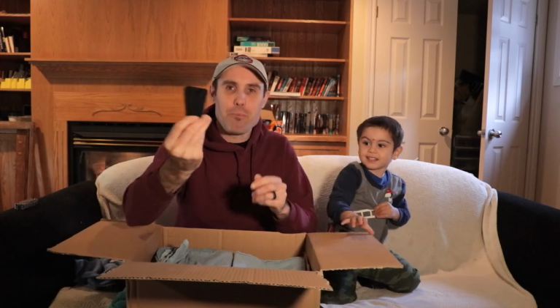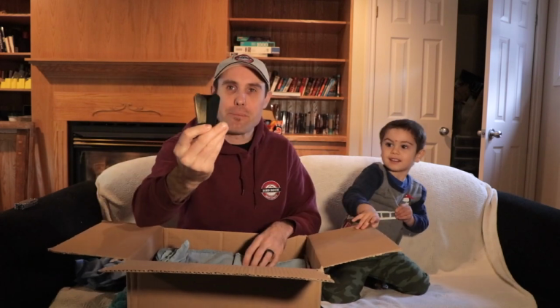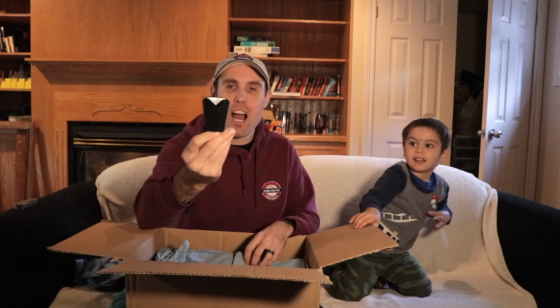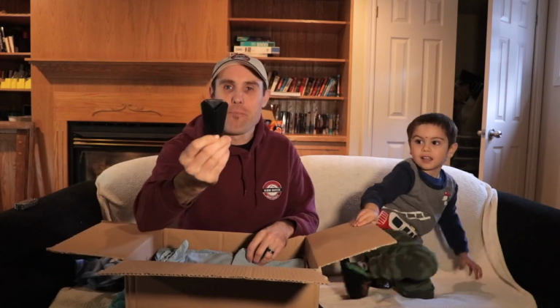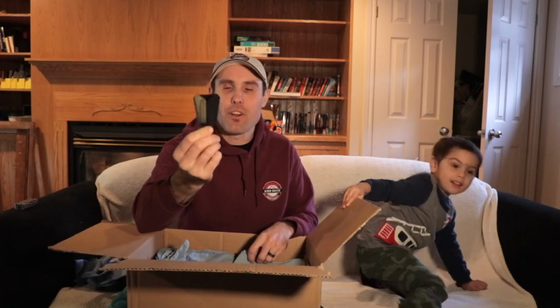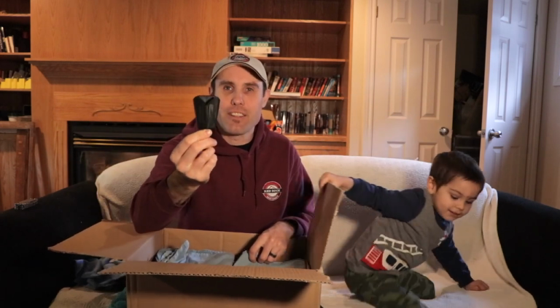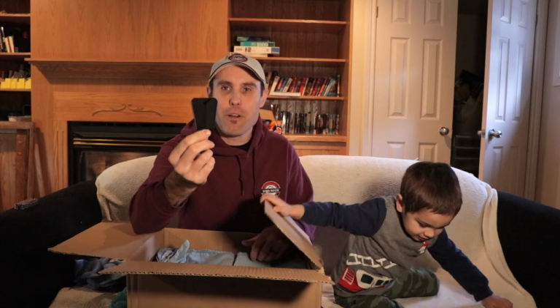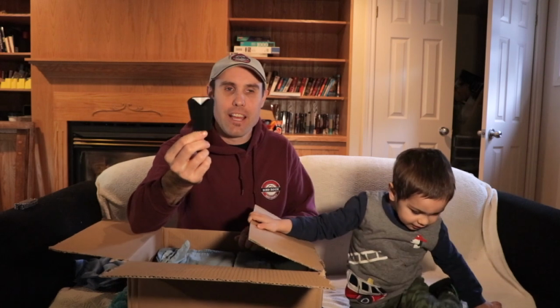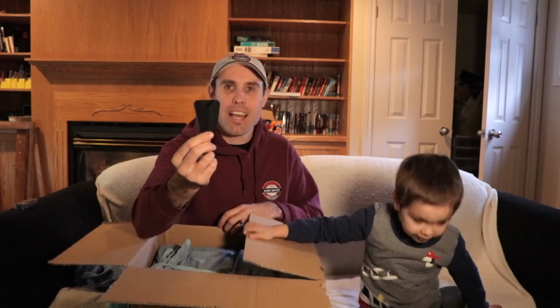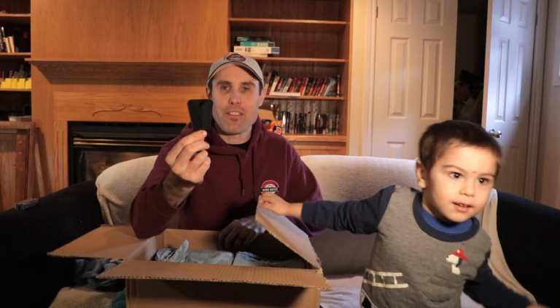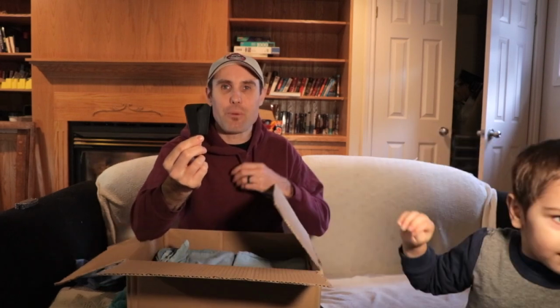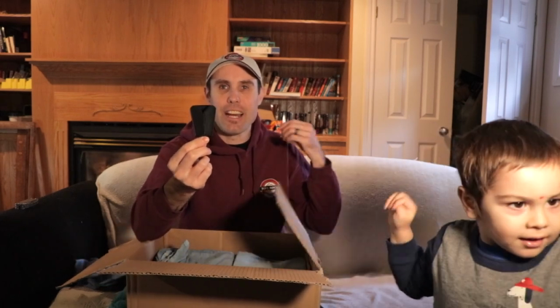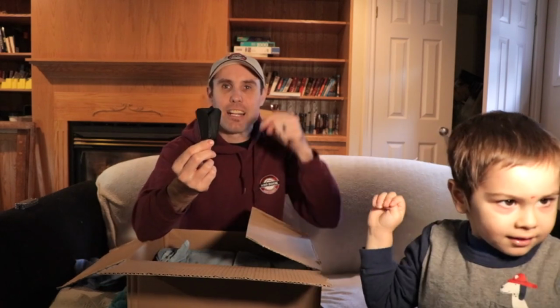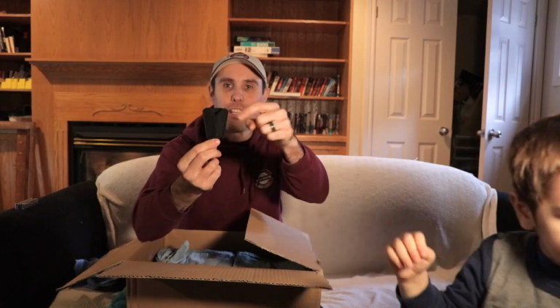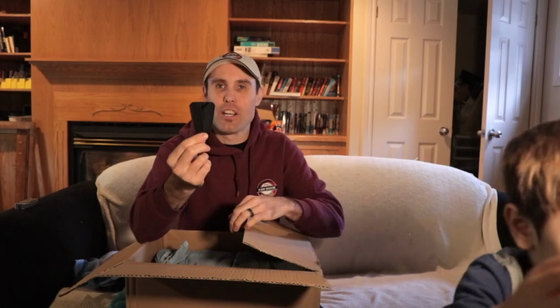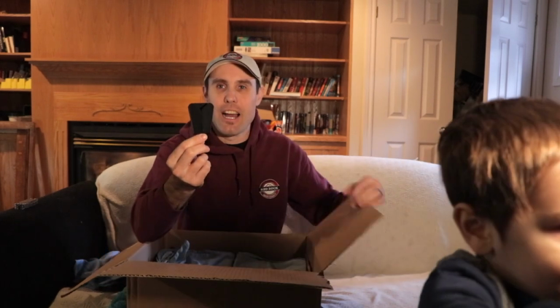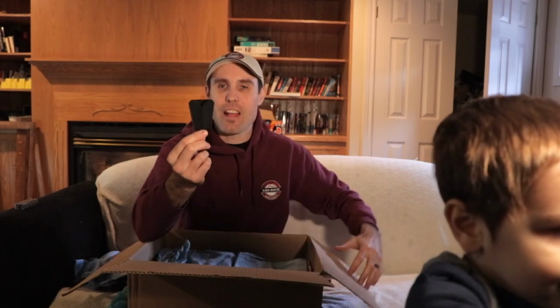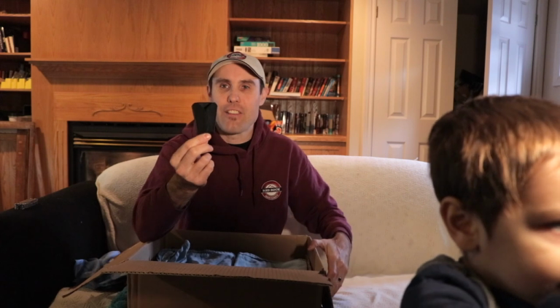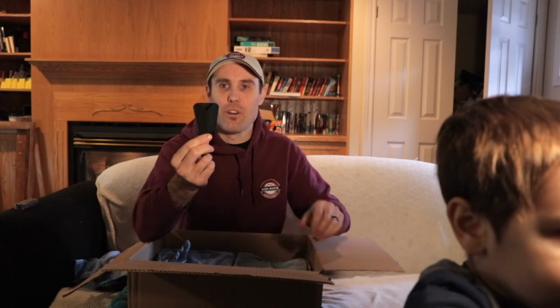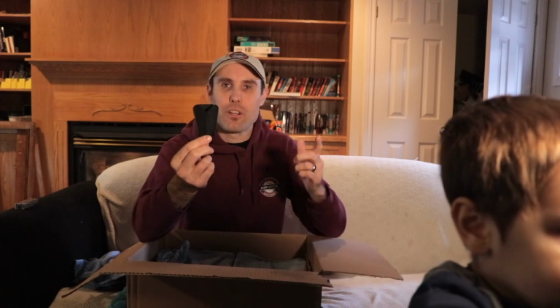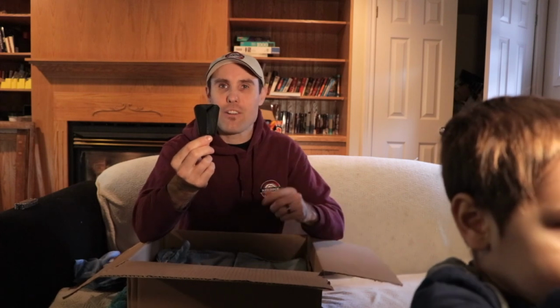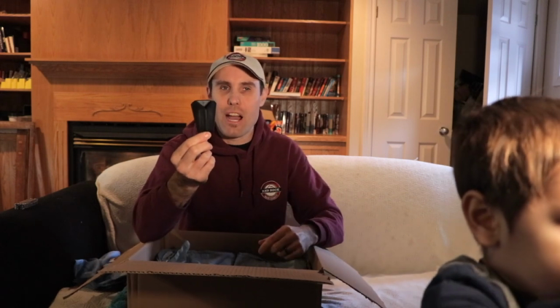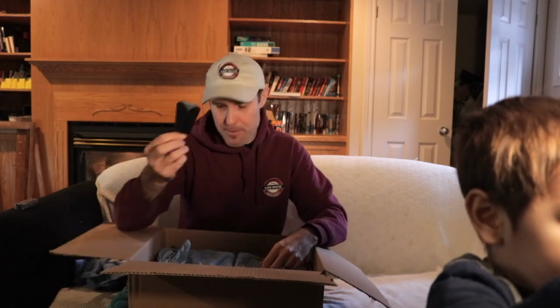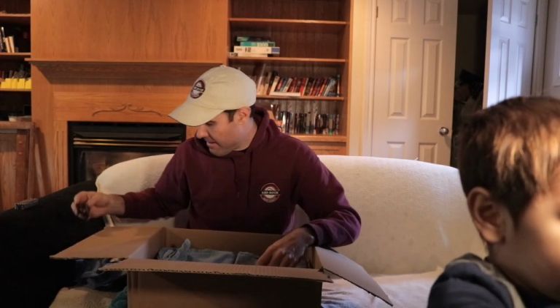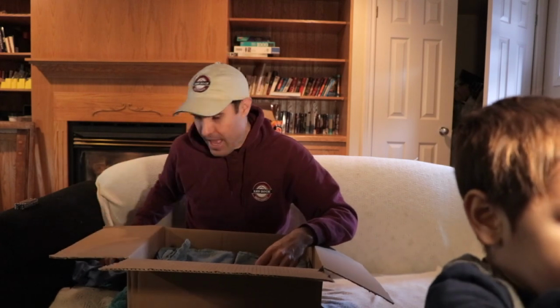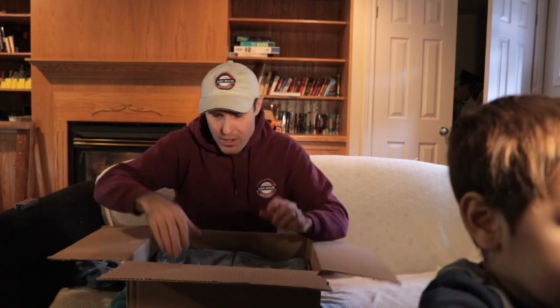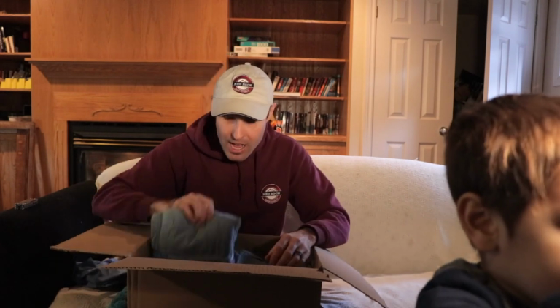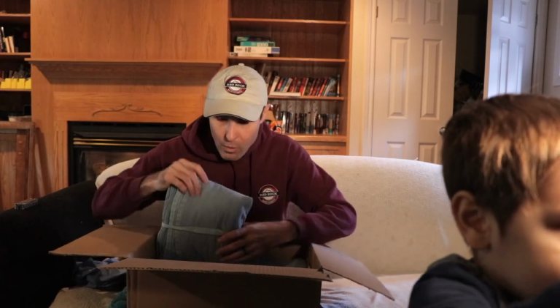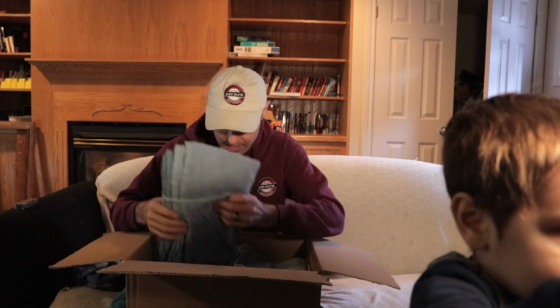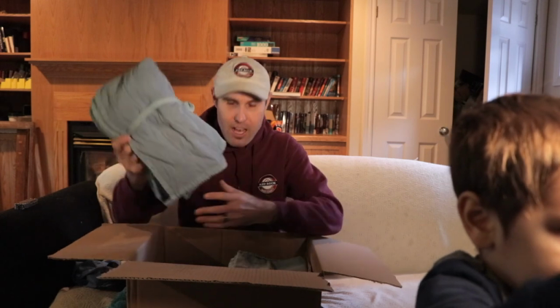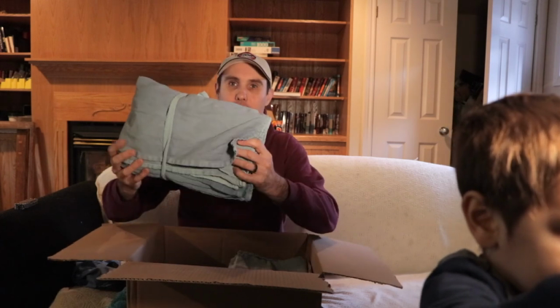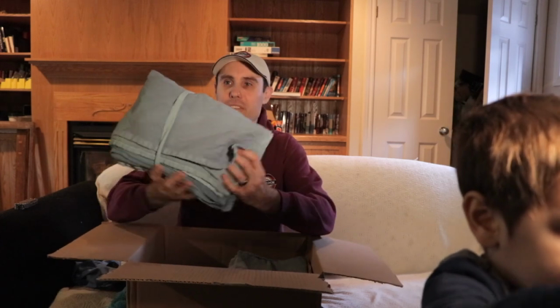I also got a couple more of these clips for the cloths. I showed these in another video, but they're great to have on the side where you can clip the rag — so if you need something to wipe with, you've got it right there.